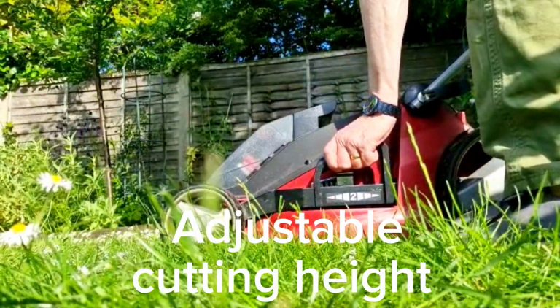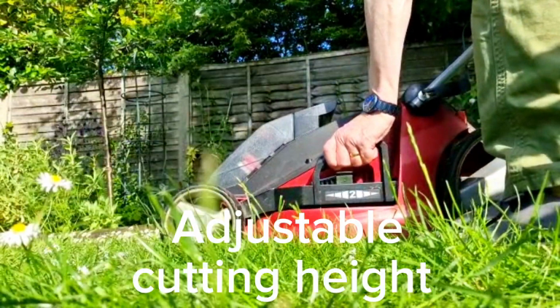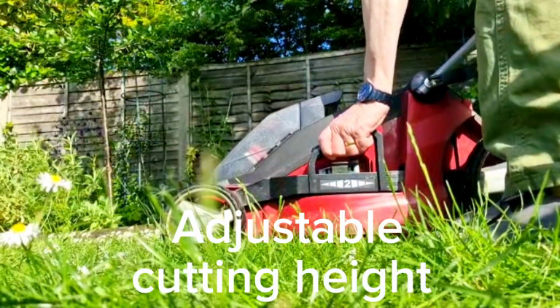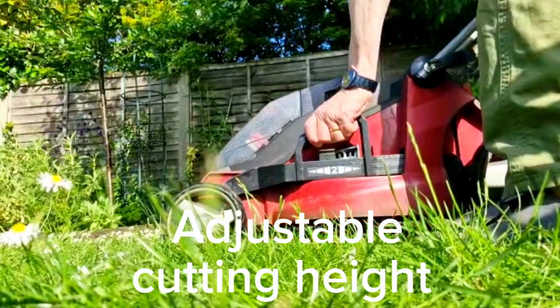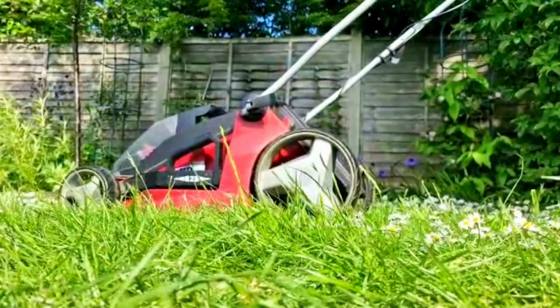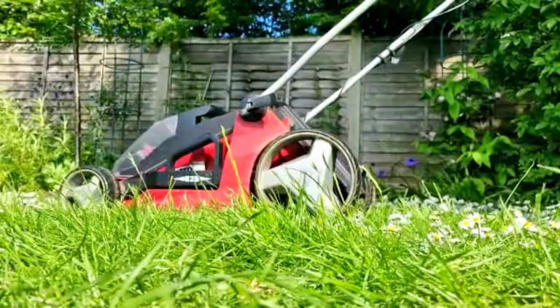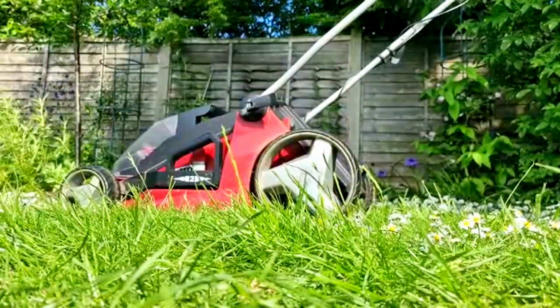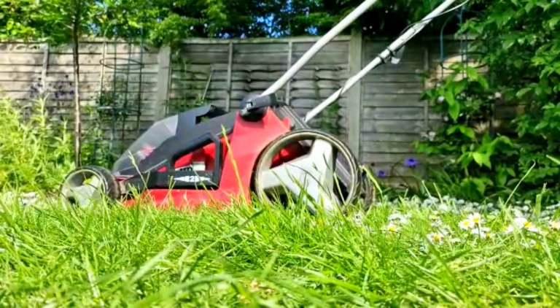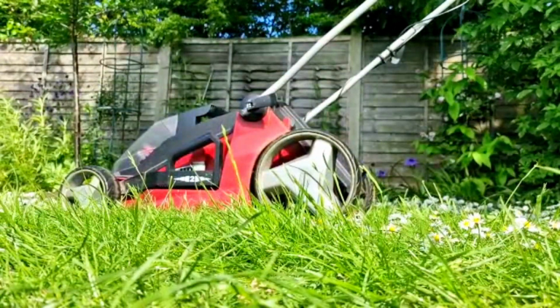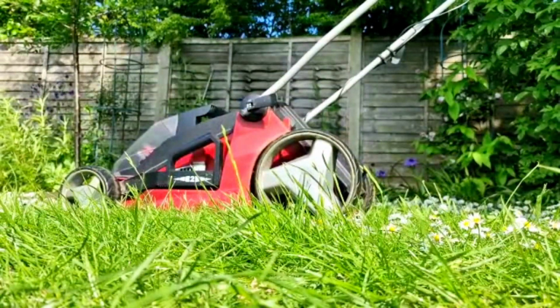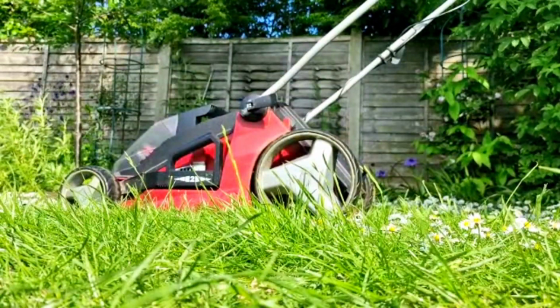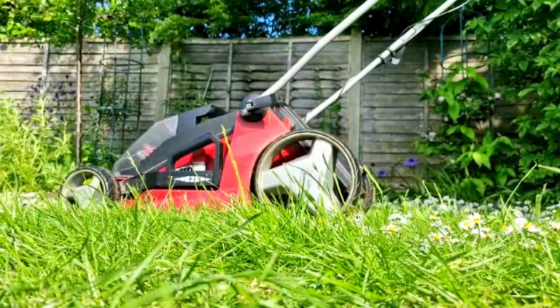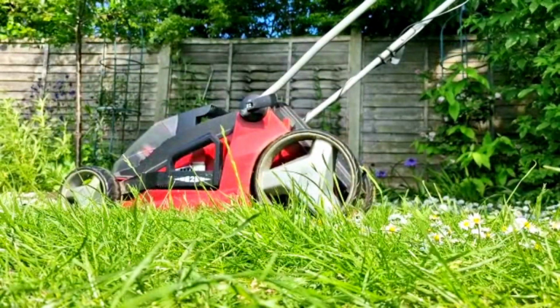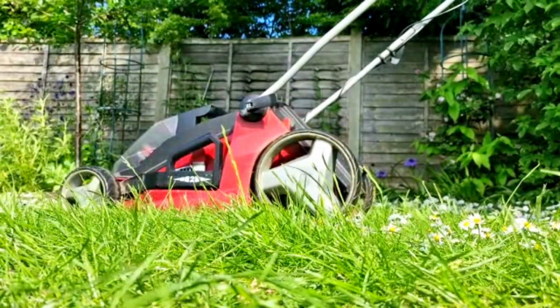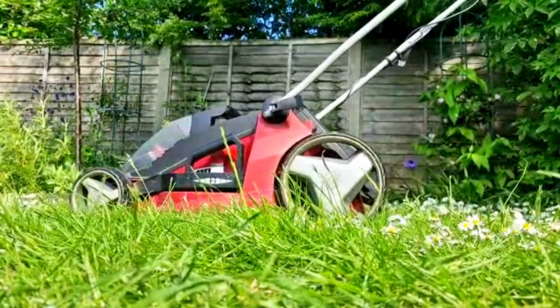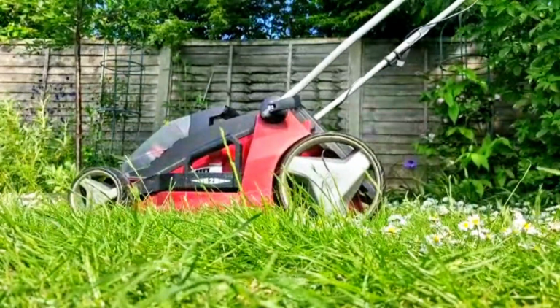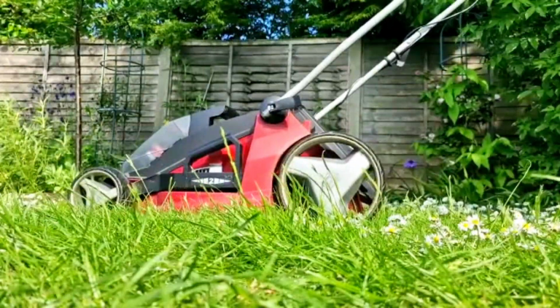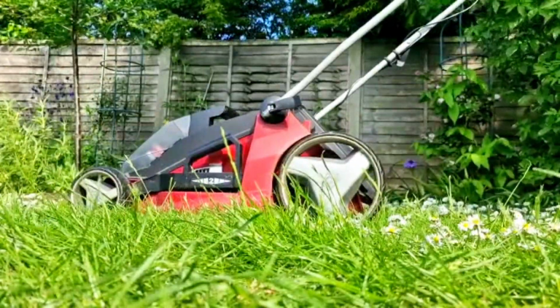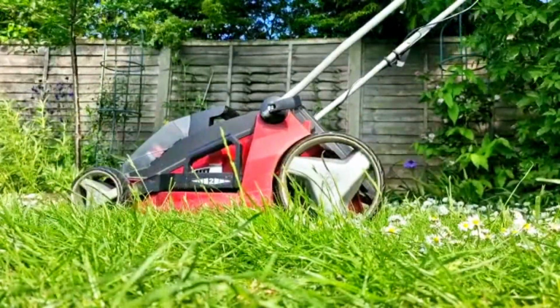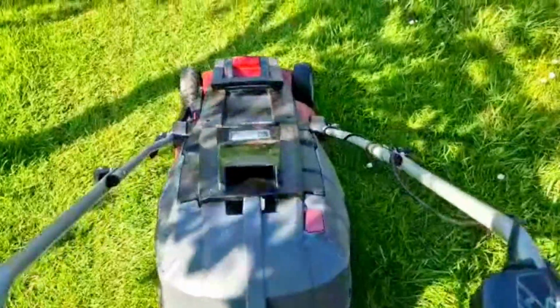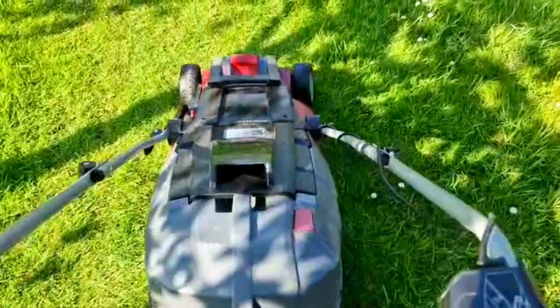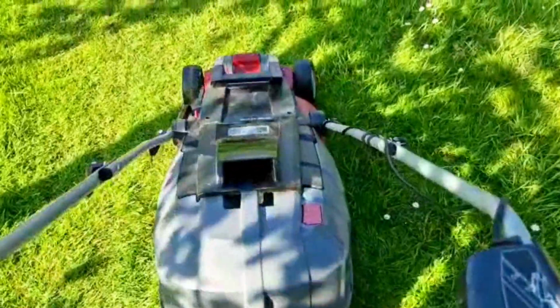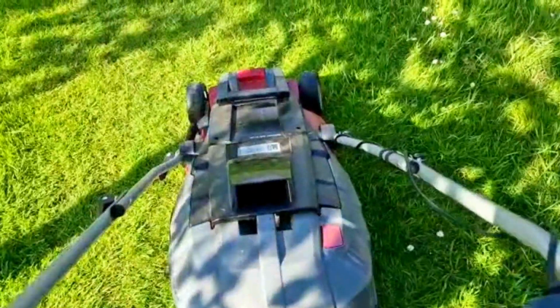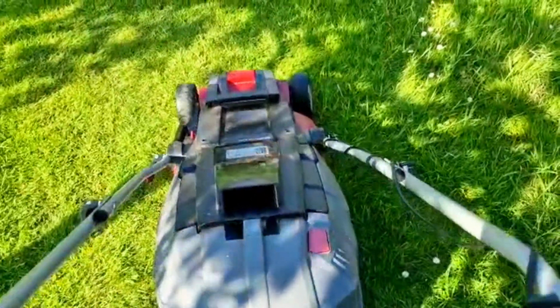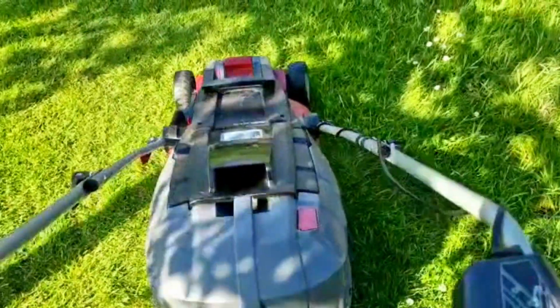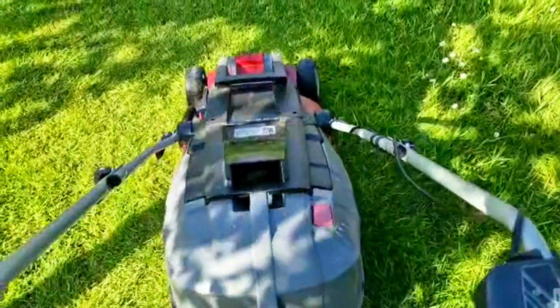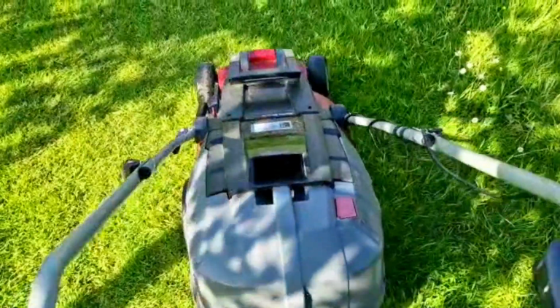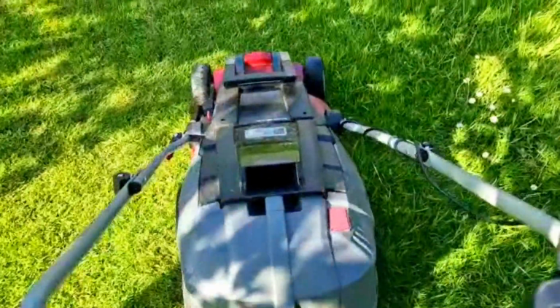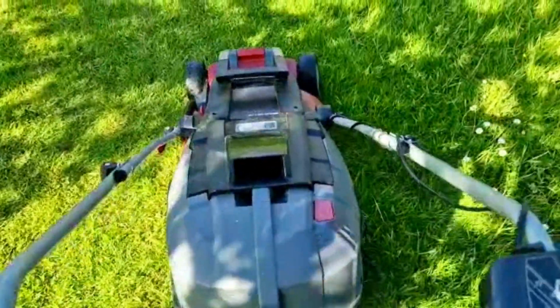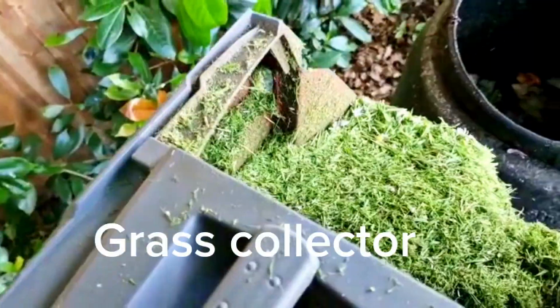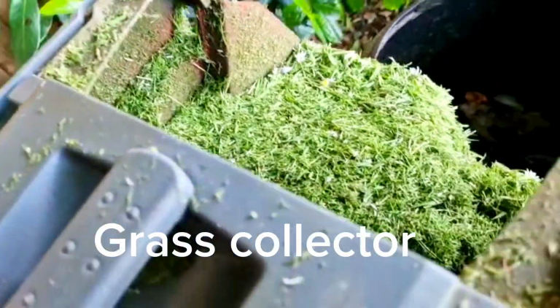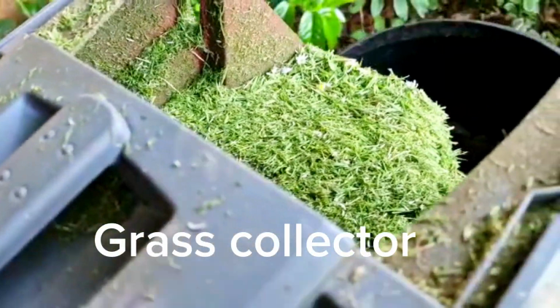When you power it up it does make quite a characteristic noise, but once you get used to it you know when to start. It's really lightweight even though it has quite a big cutting blade and makes easy work of a bigger lawn.